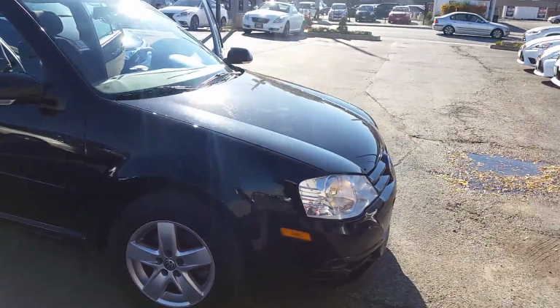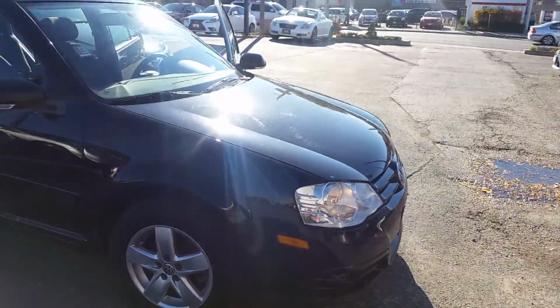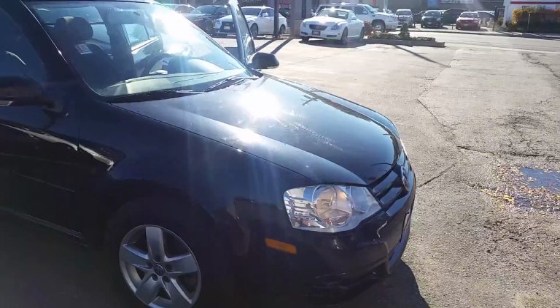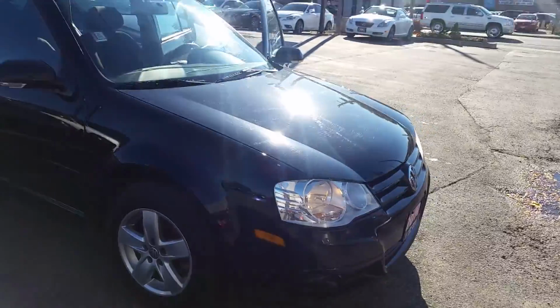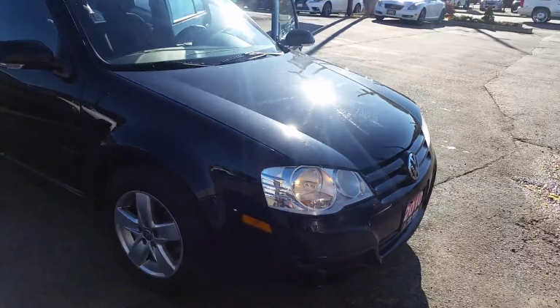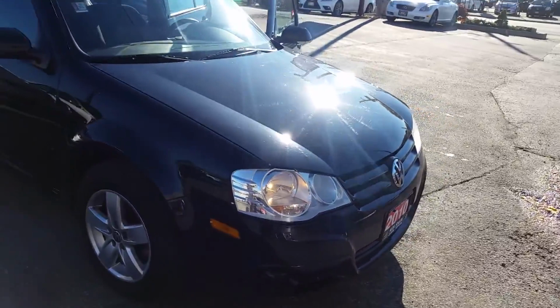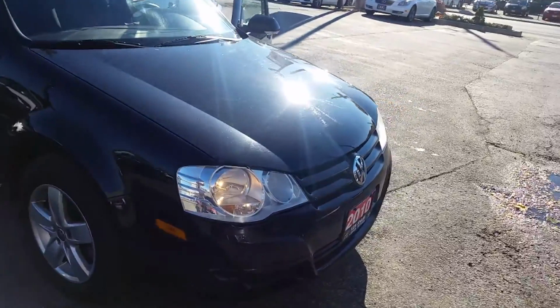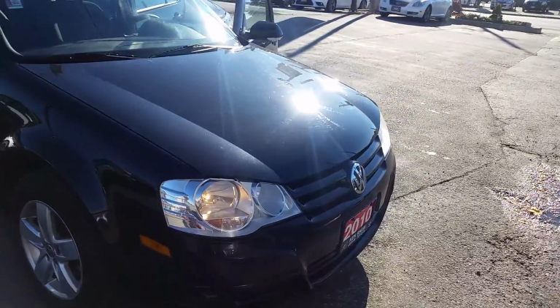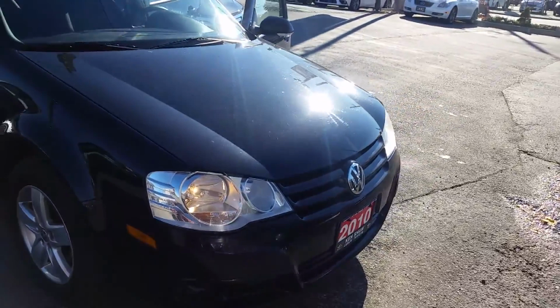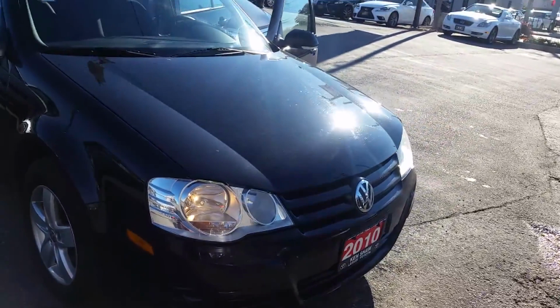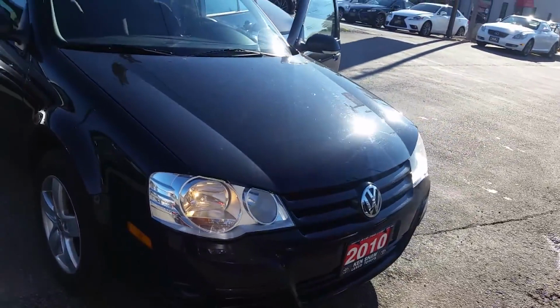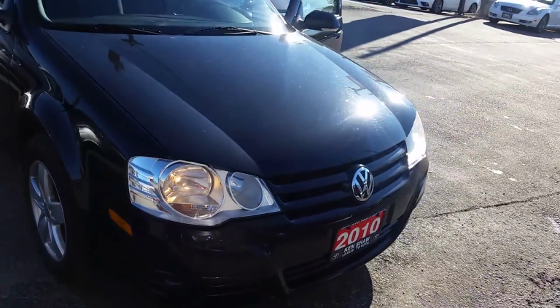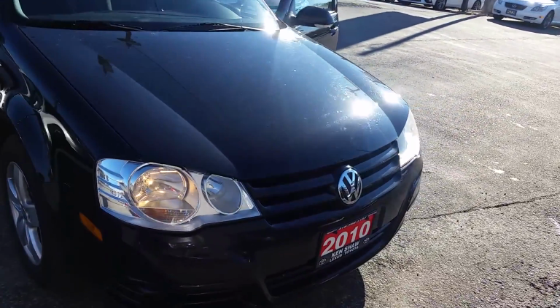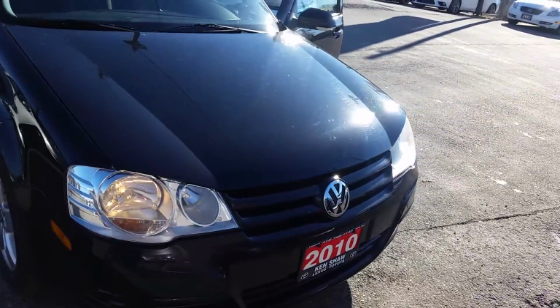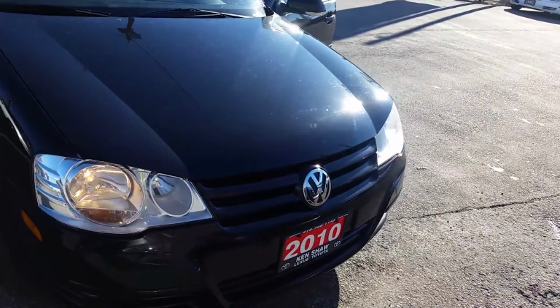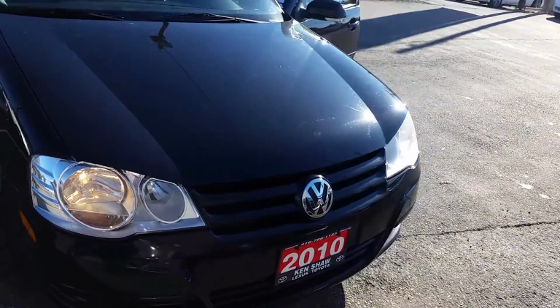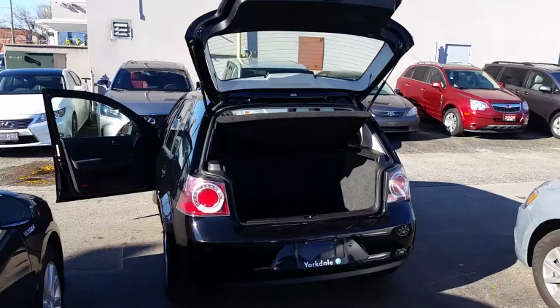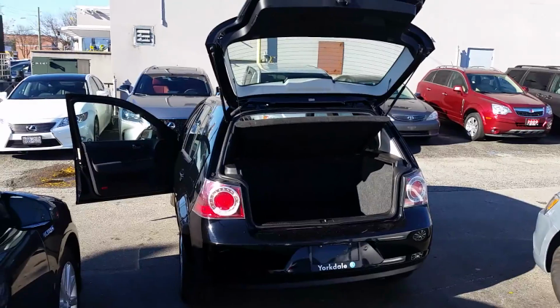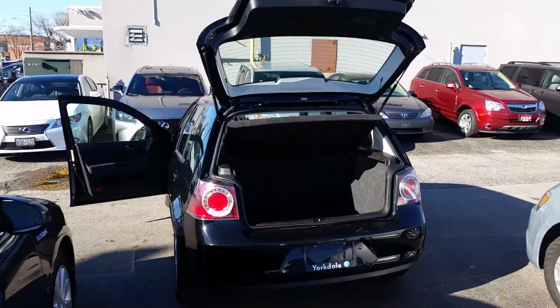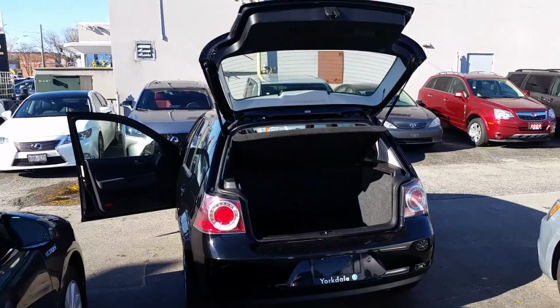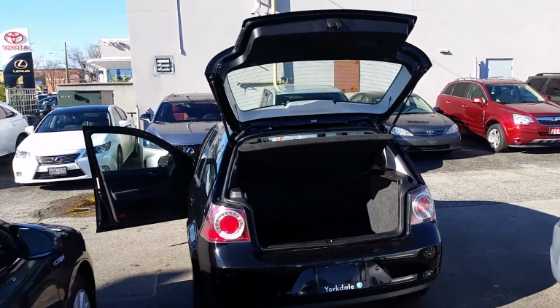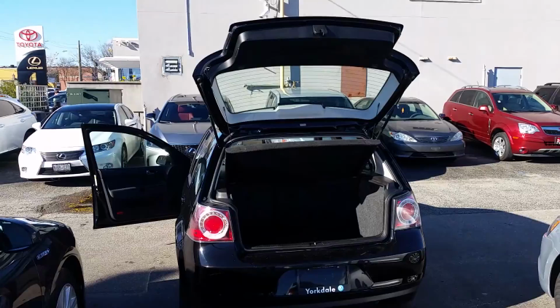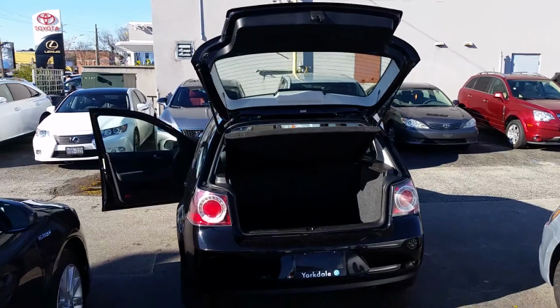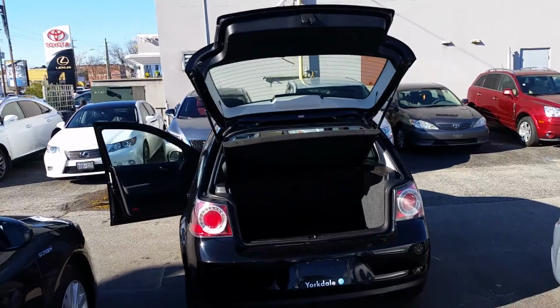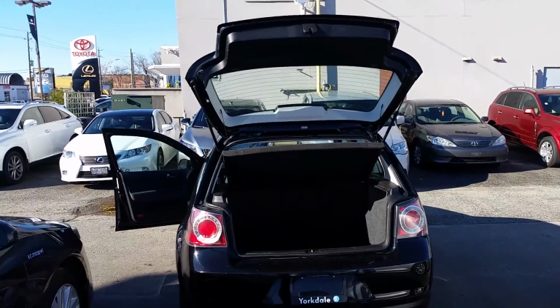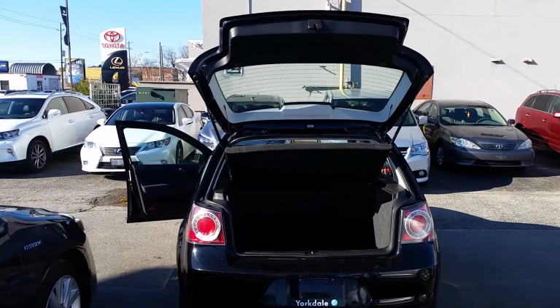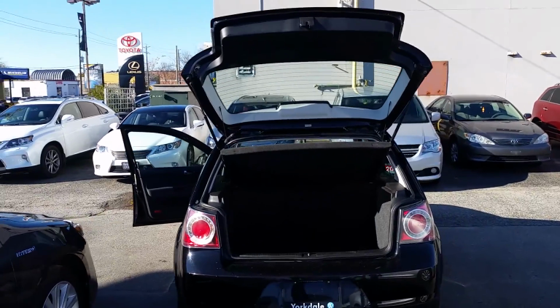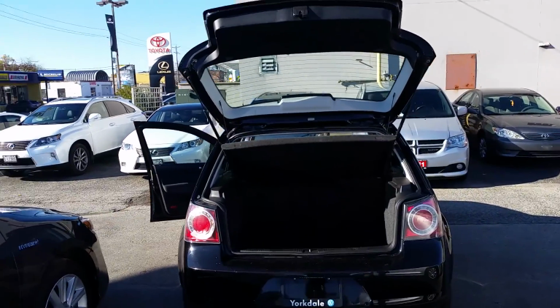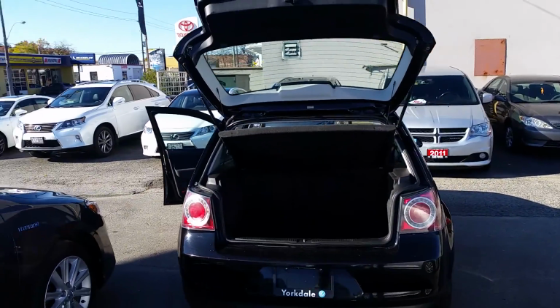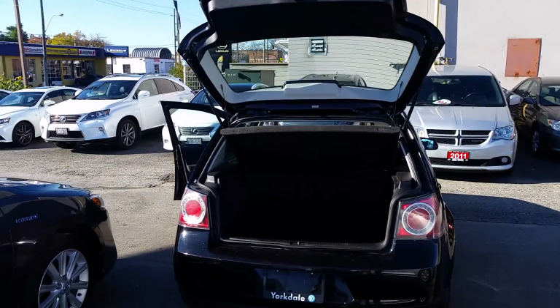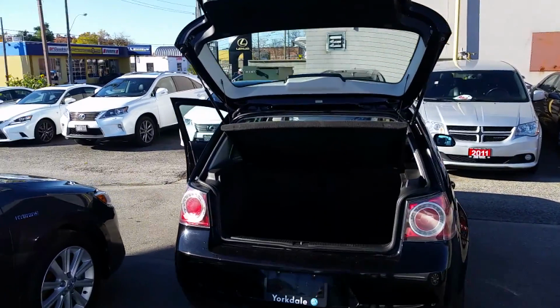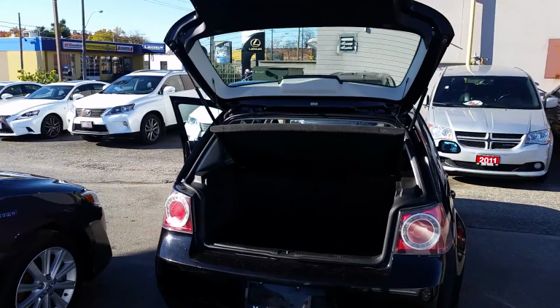And I'll give you a look inside the trunk as well. So here's a look inside the trunk.